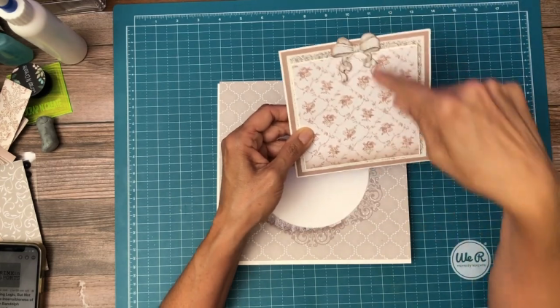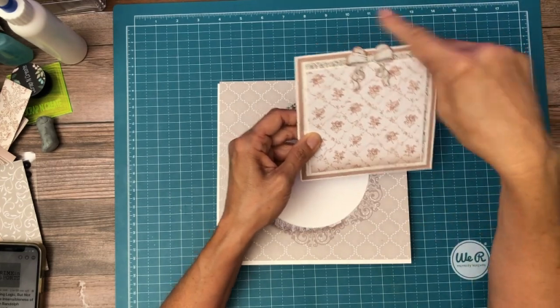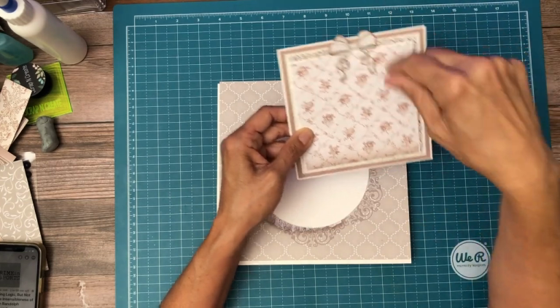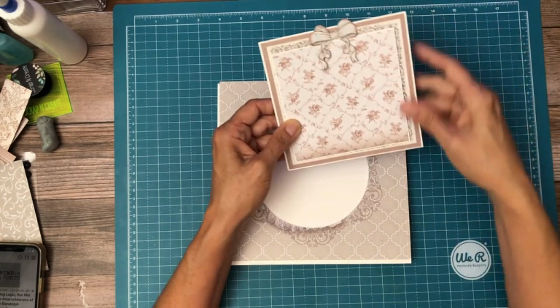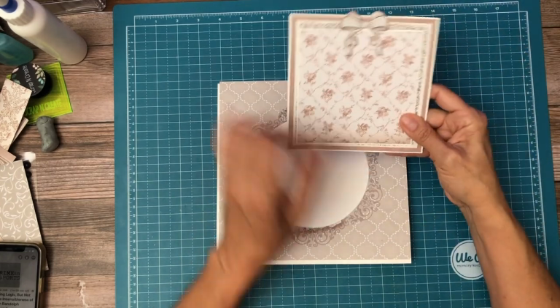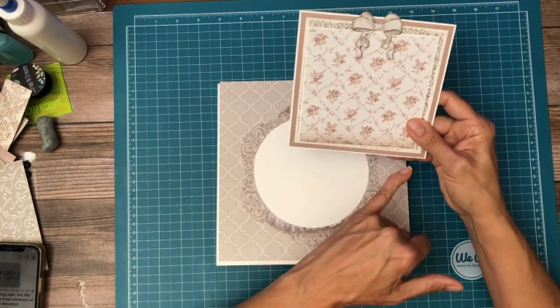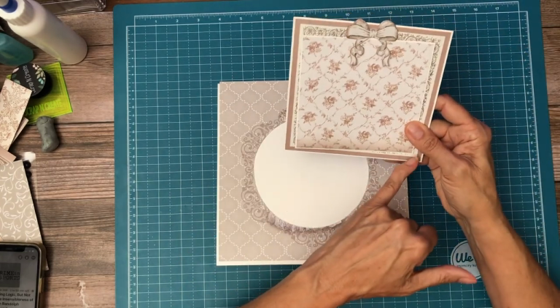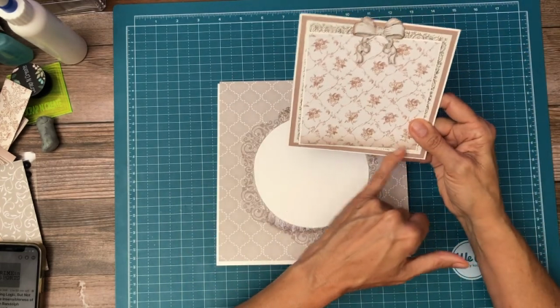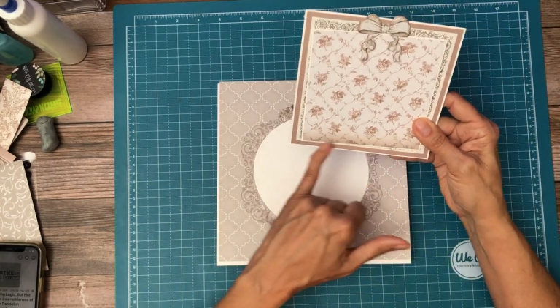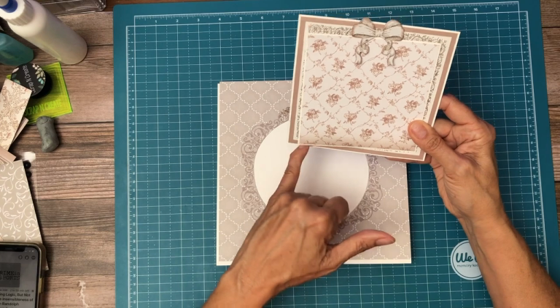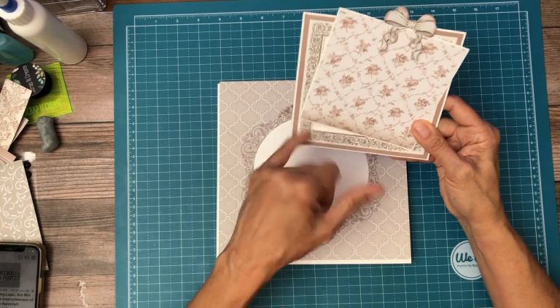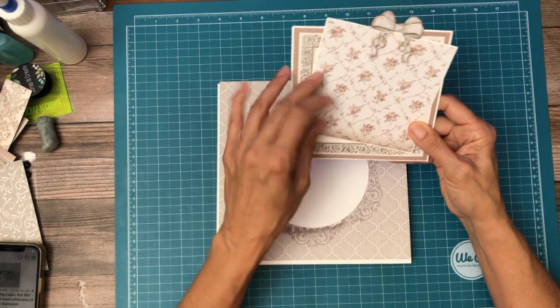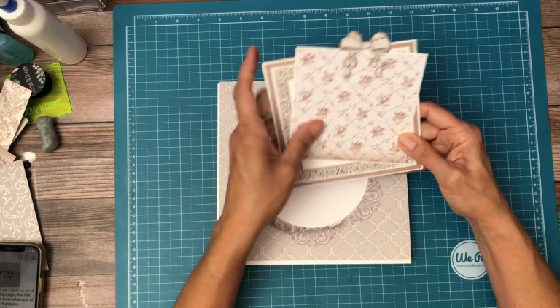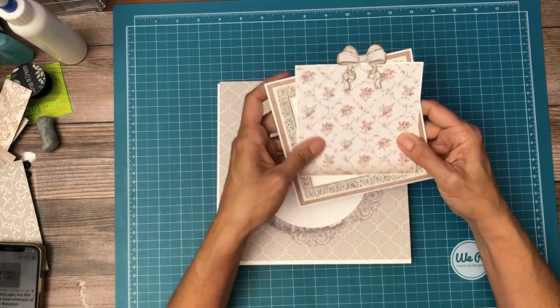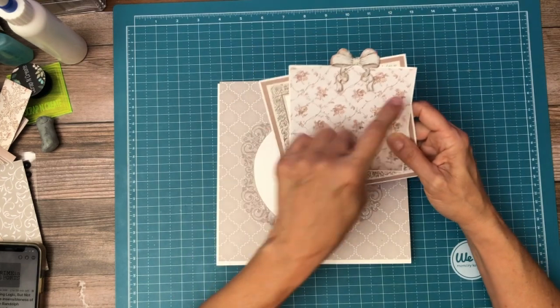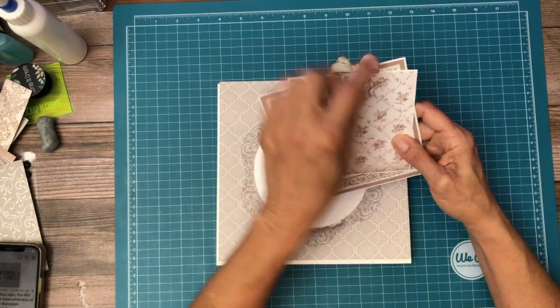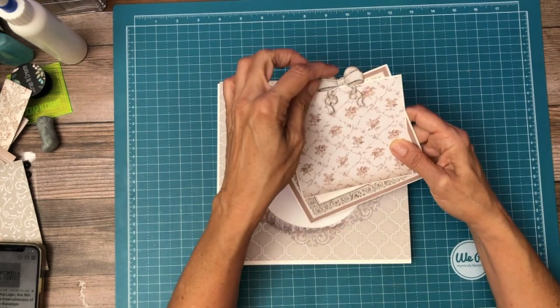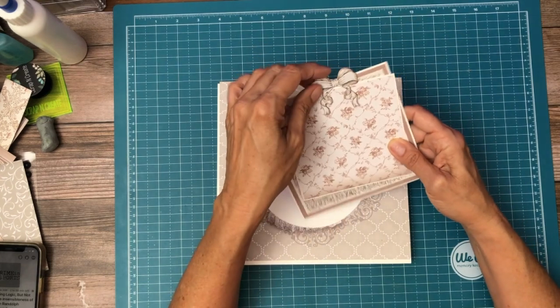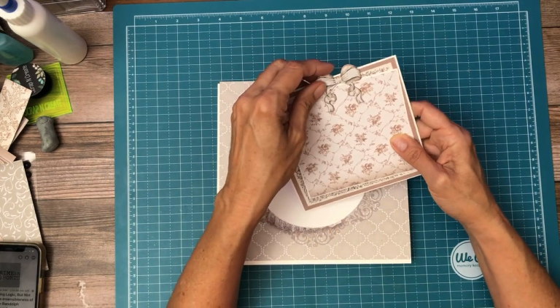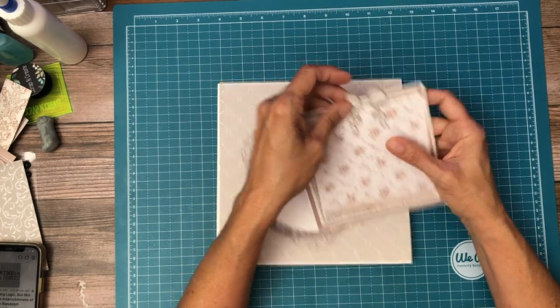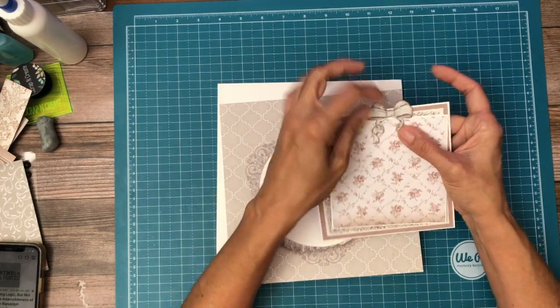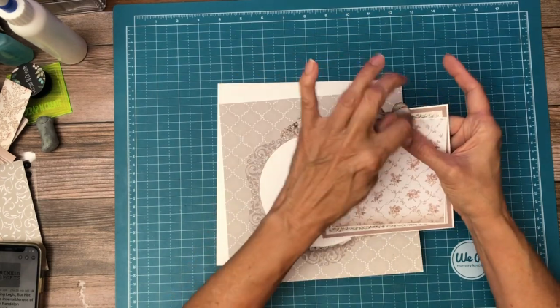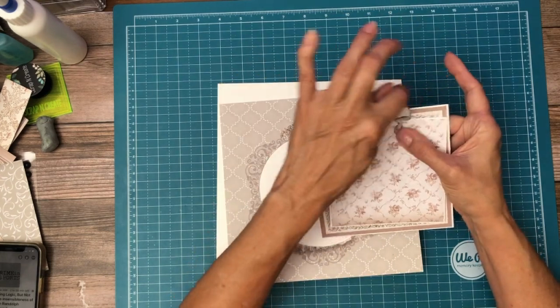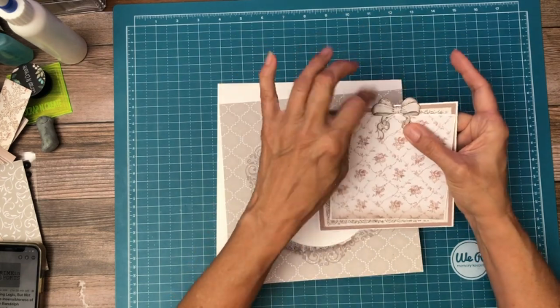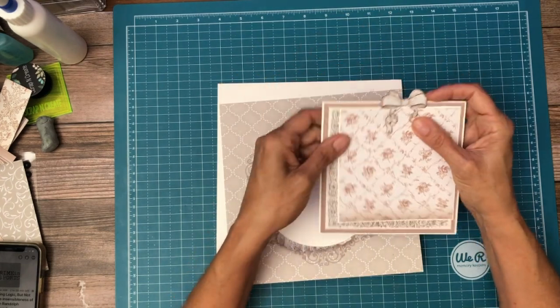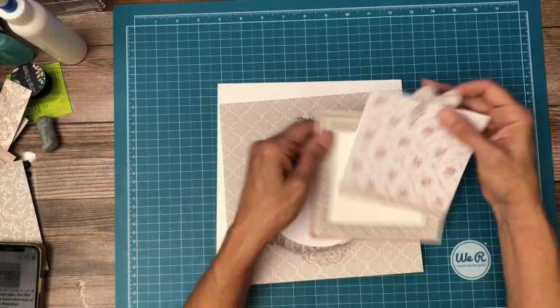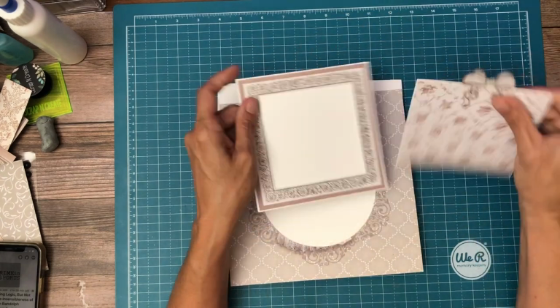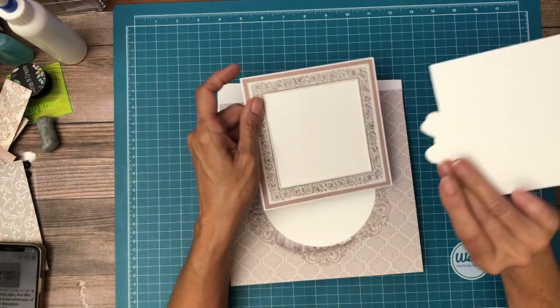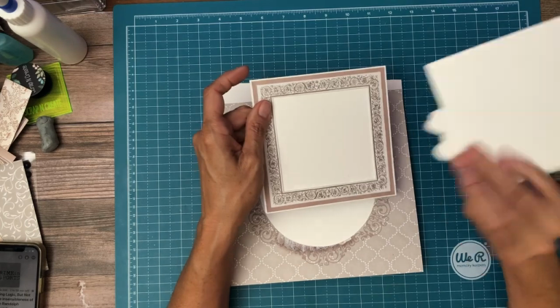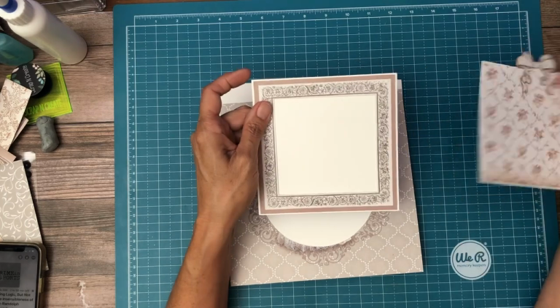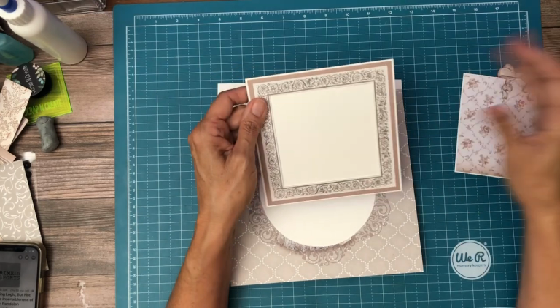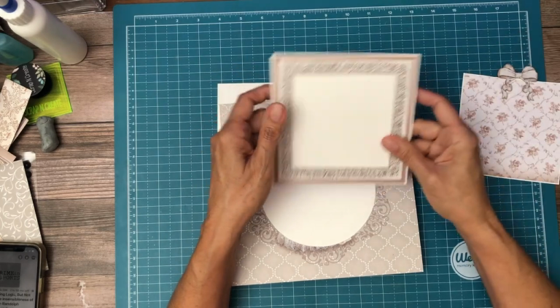So what I did was I put my mat in, laid my bow where I wanted it, held it in place, drew around it, and then cut away the excess.